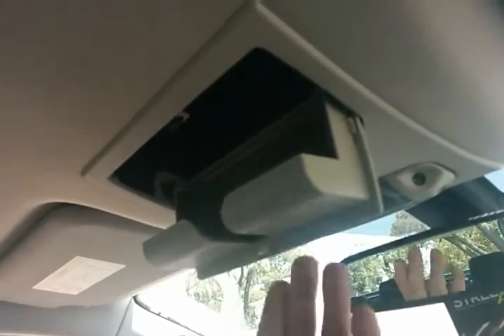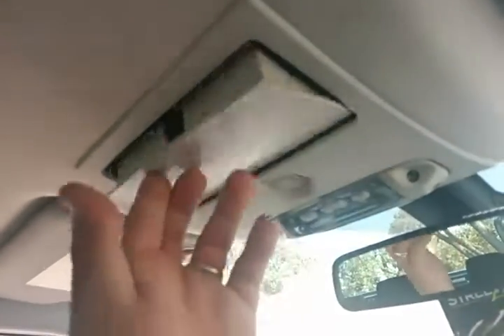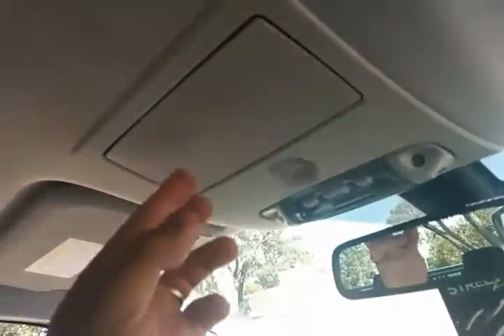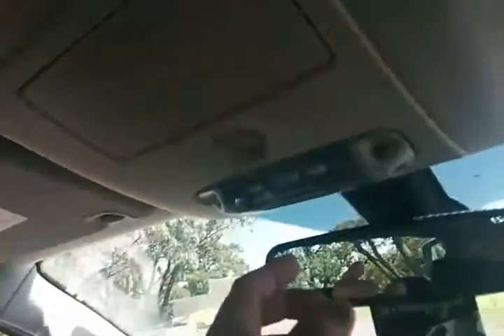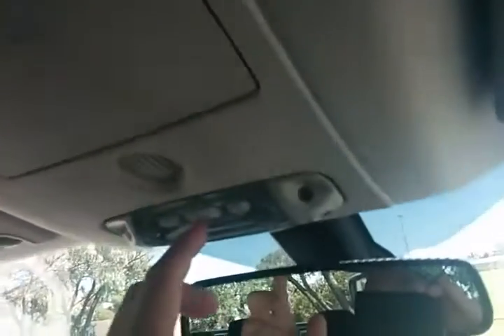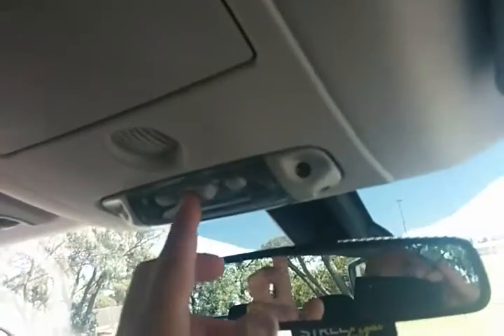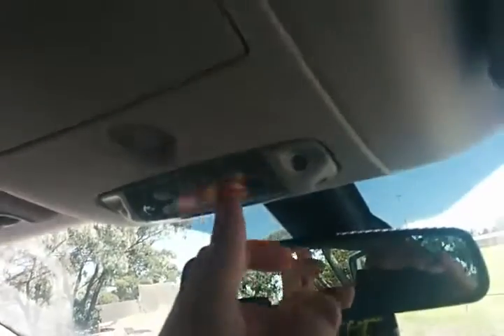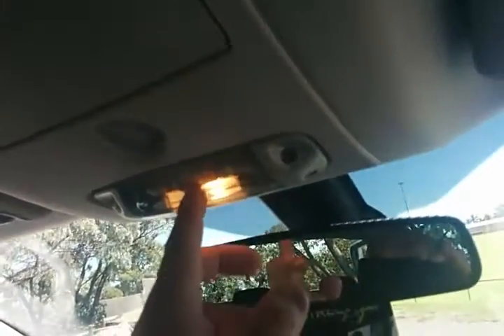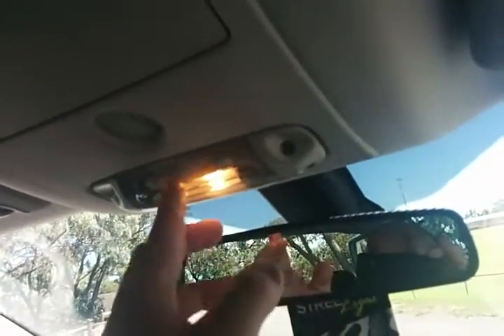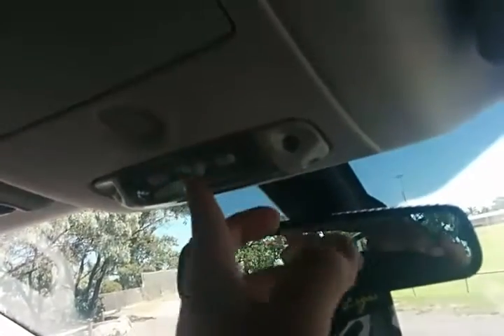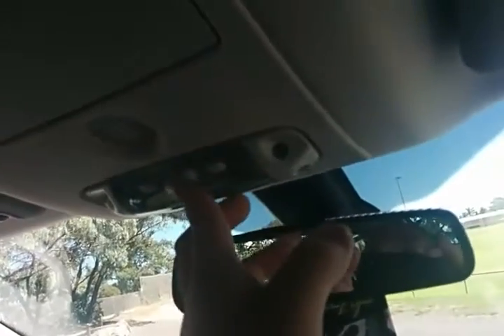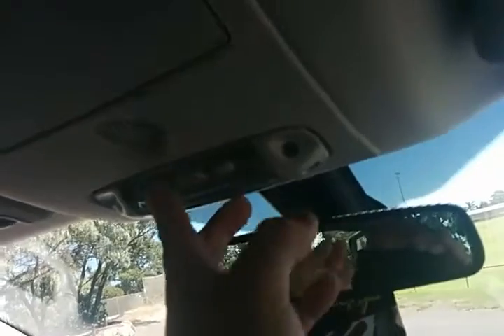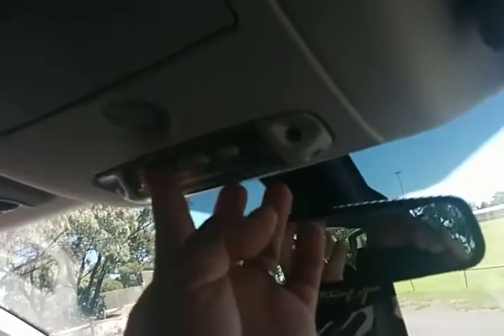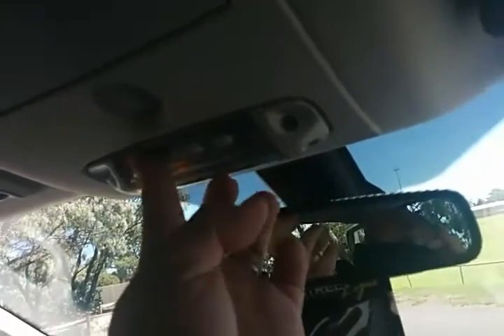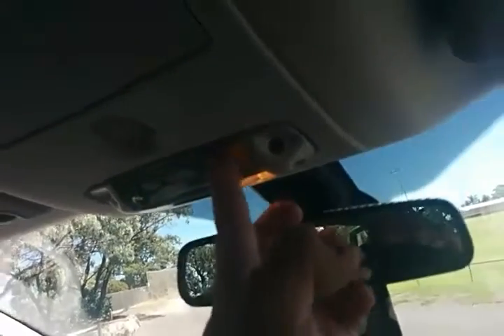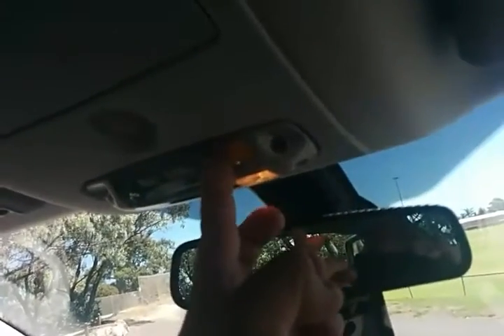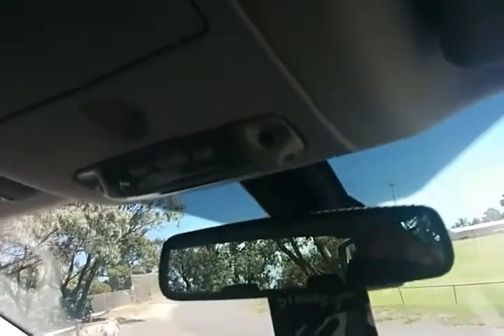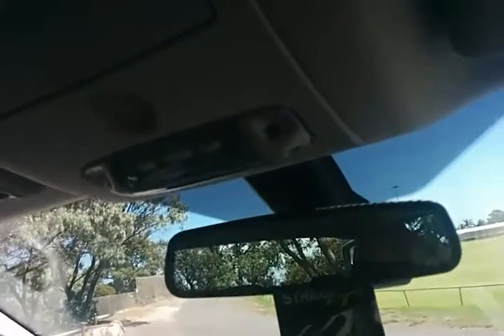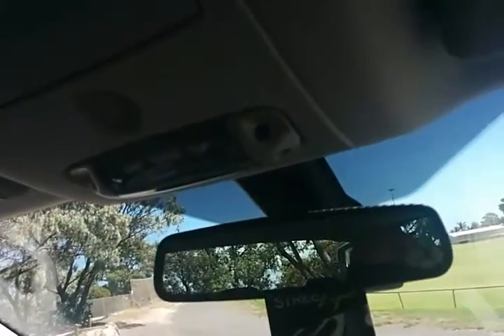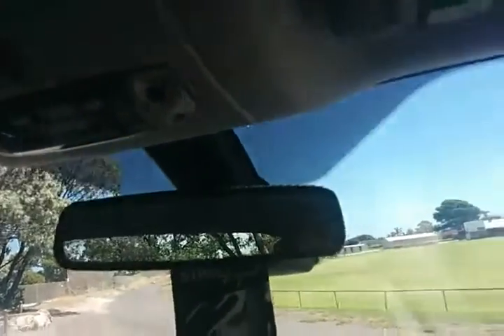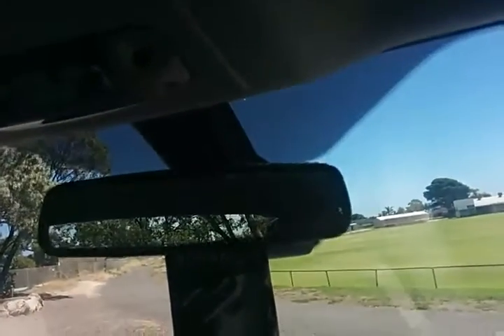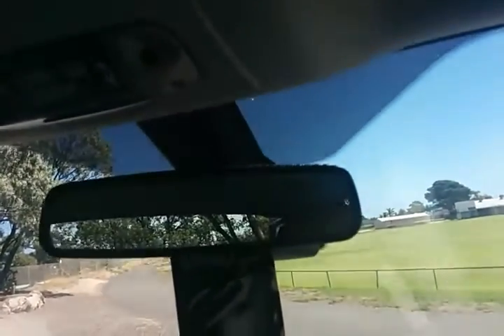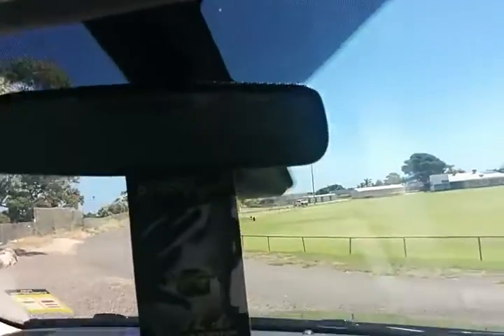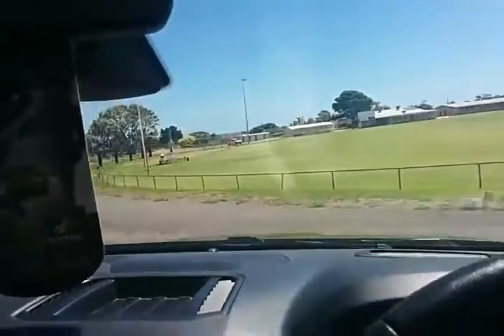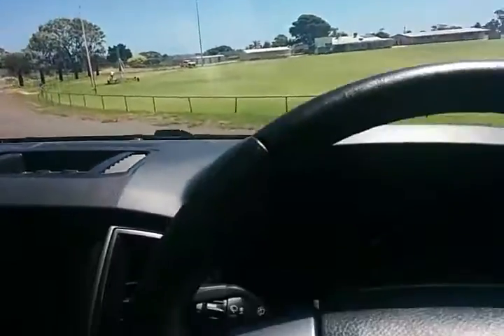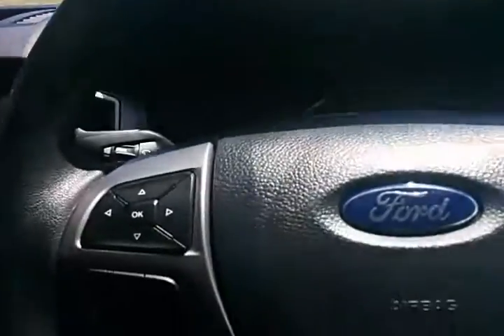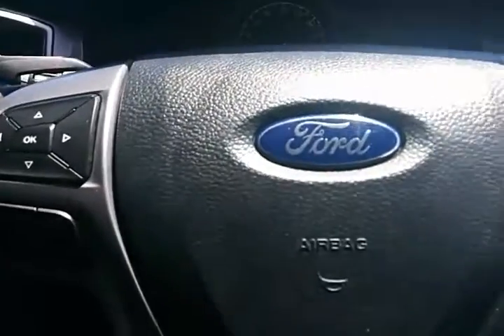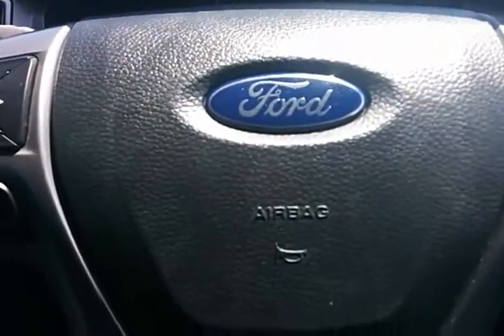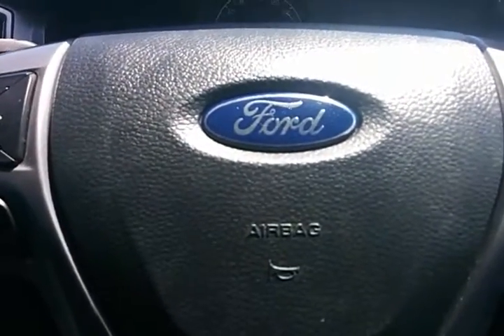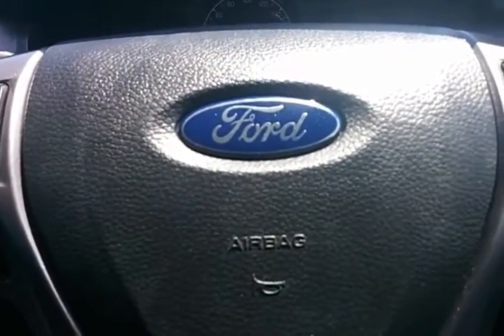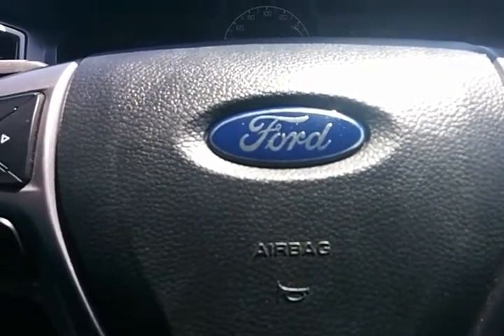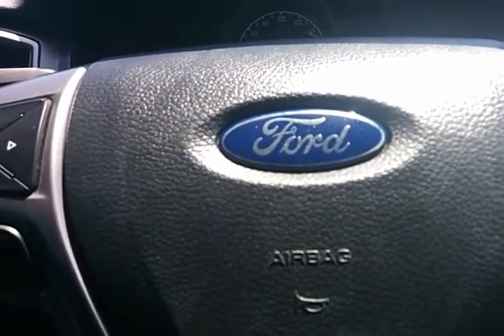You've got your sunglass holder at the top there, and then your interior lights with individual controls on the left and the right. The car is also fitted with a factory immobilizer and a factory alarm.